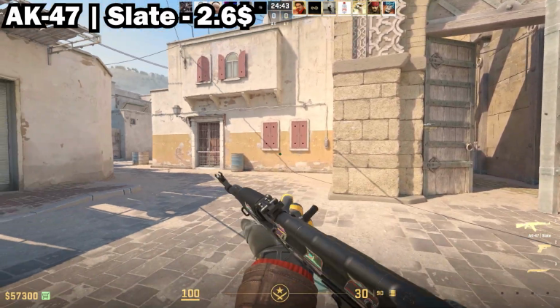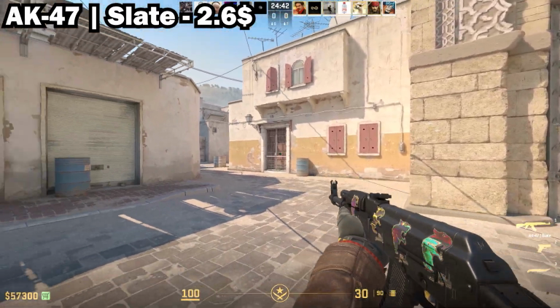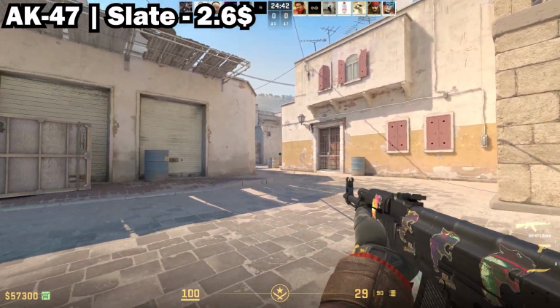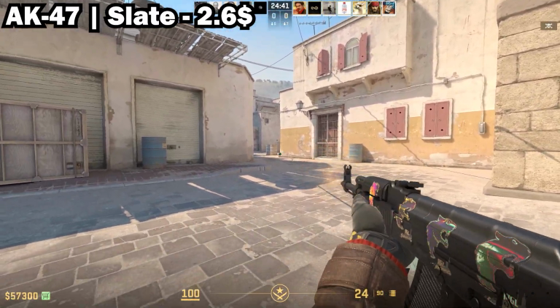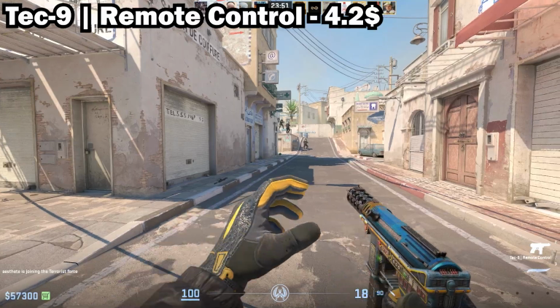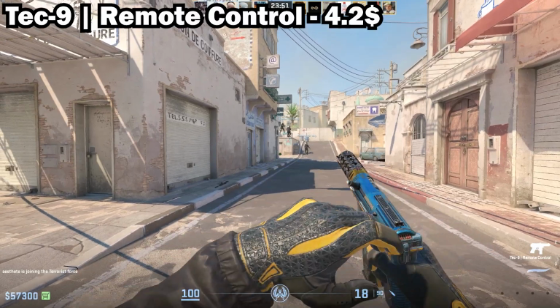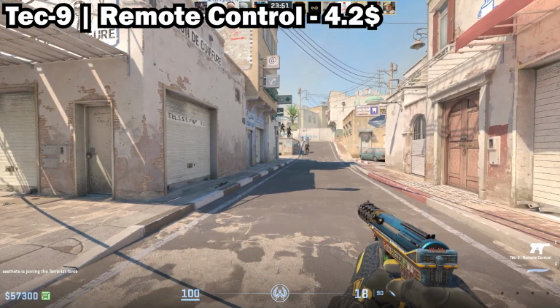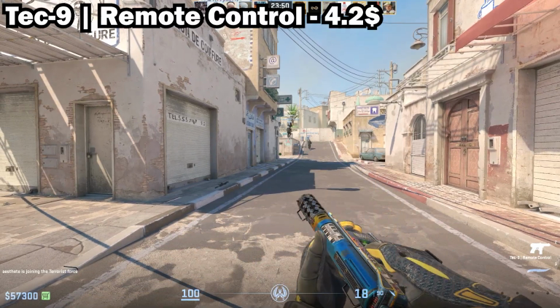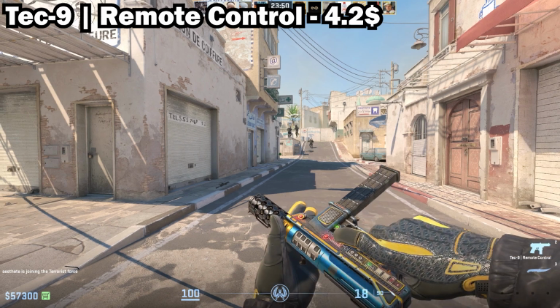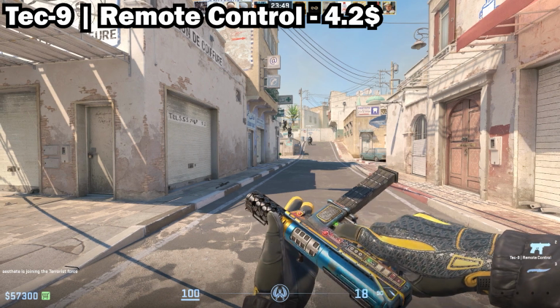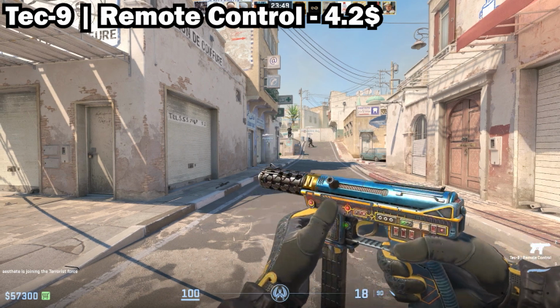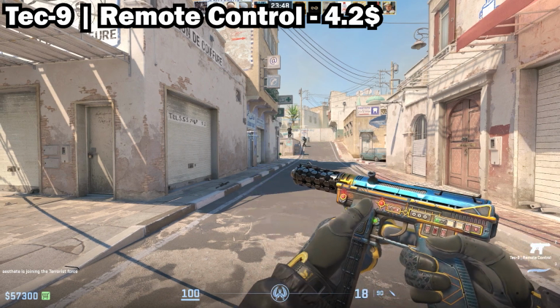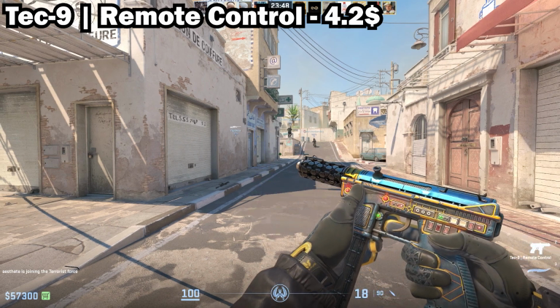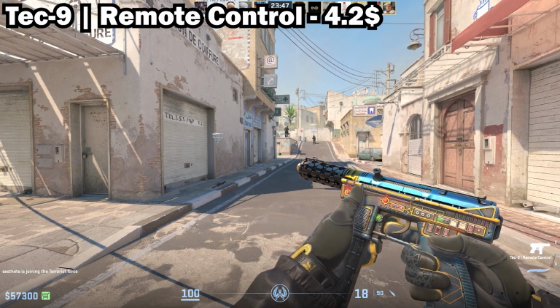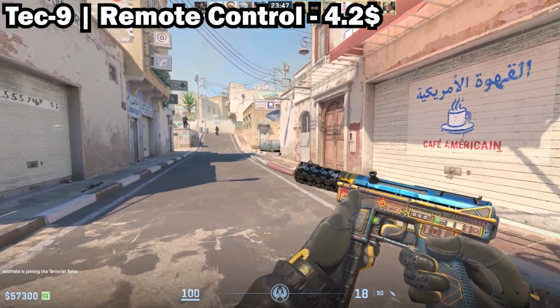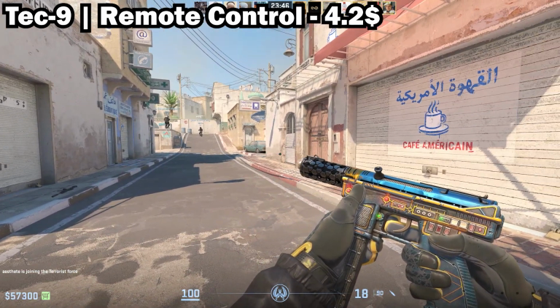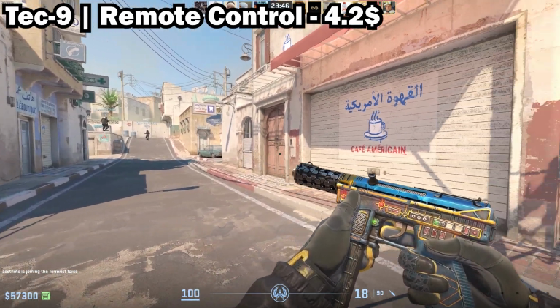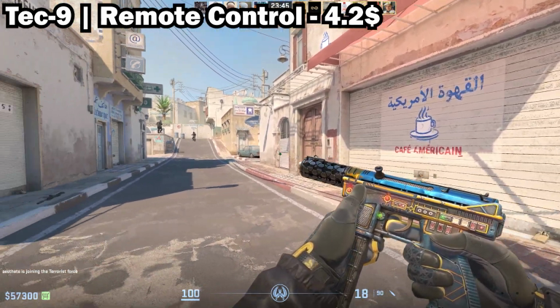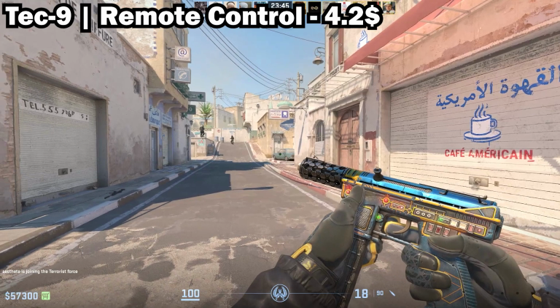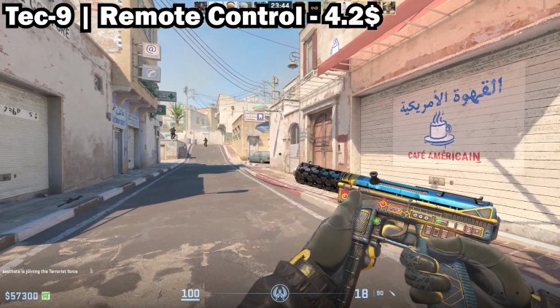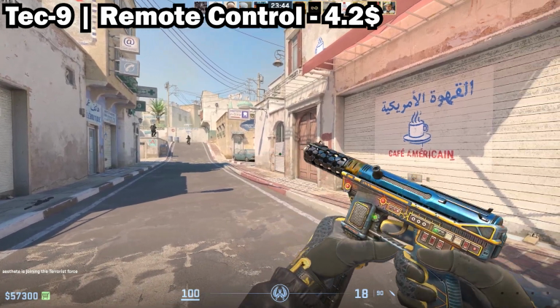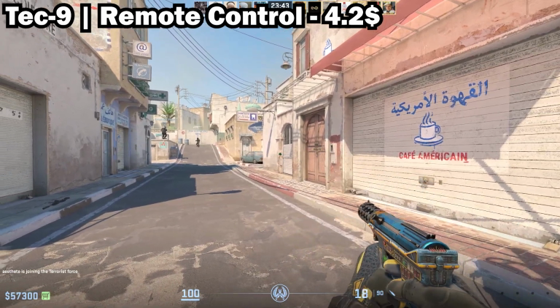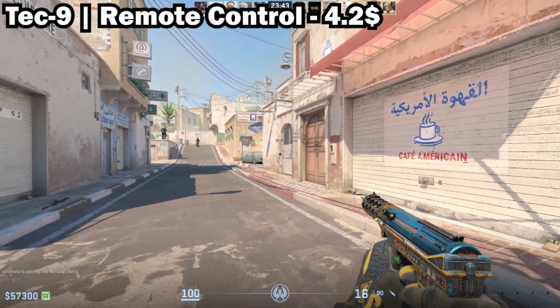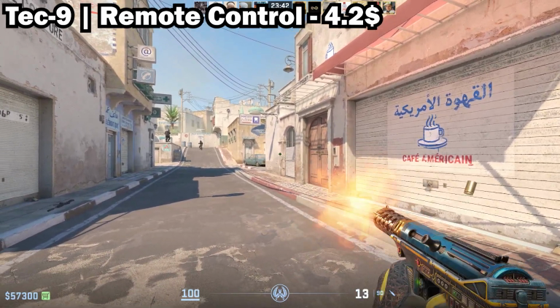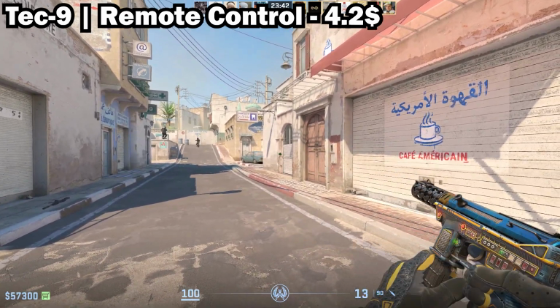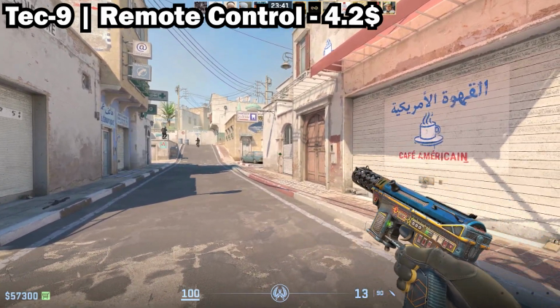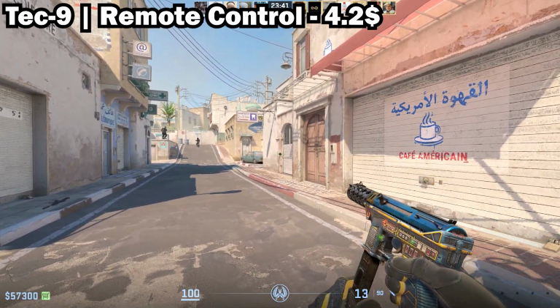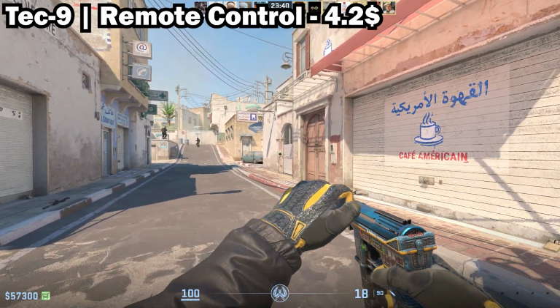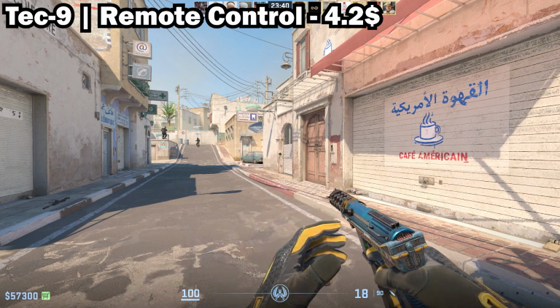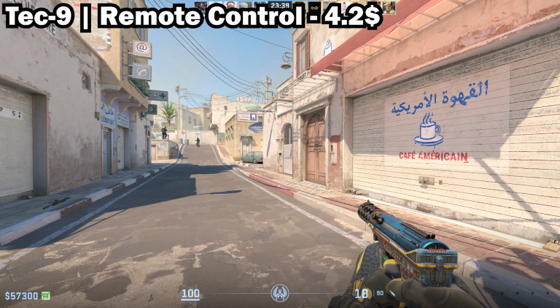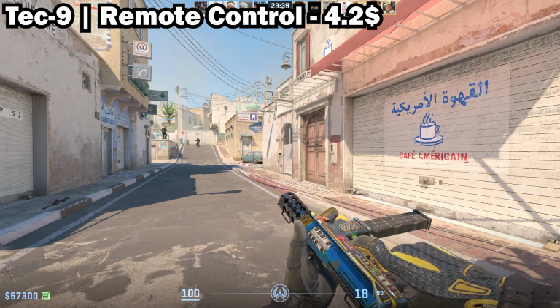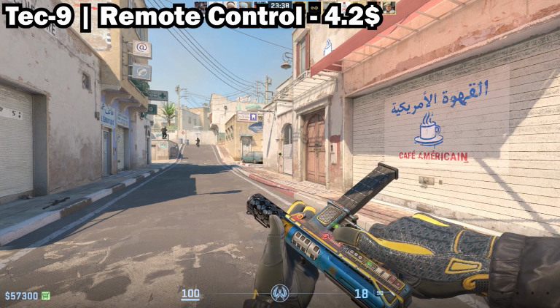Now in the top 3: in 3rd place we have the Tec-9 Remote Control in Minimal Wear. This is about $4 and this skin is very shiny and in my opinion super underrated. I personally love the design and I cannot believe that this skin is under $5.